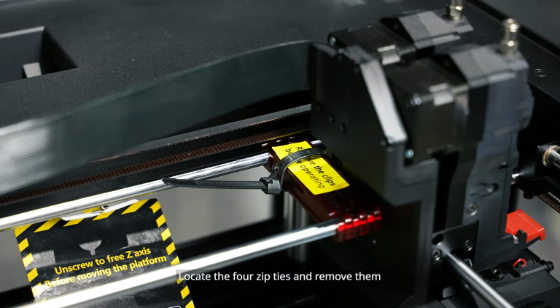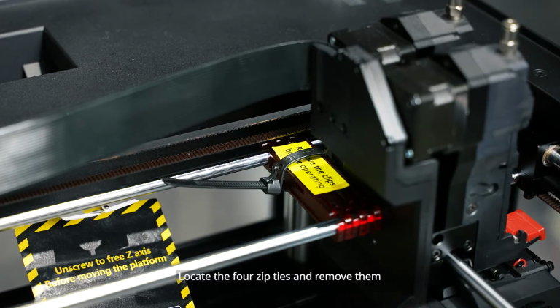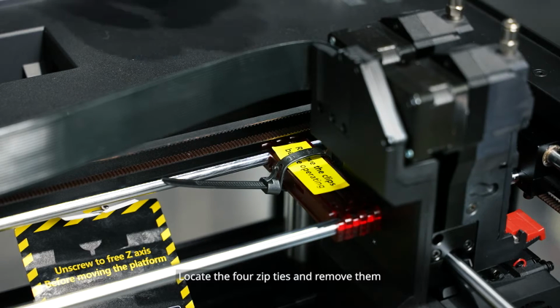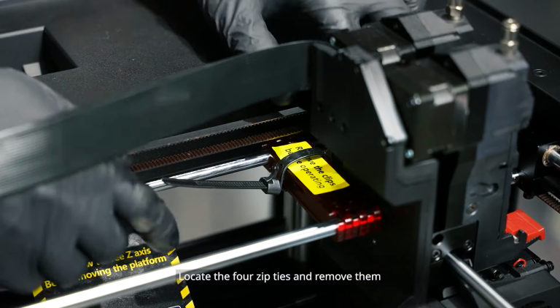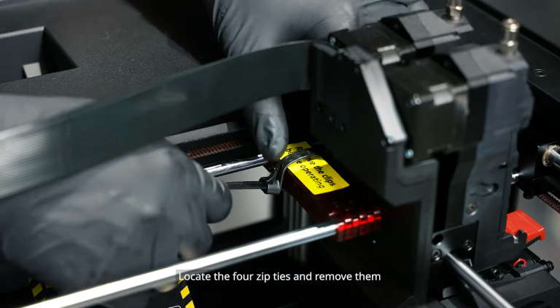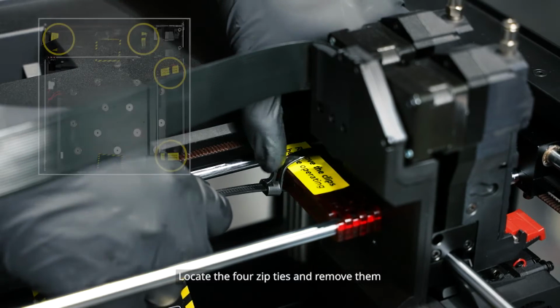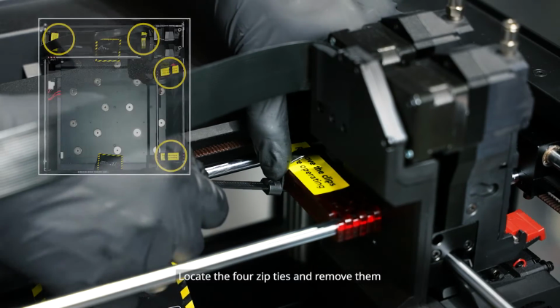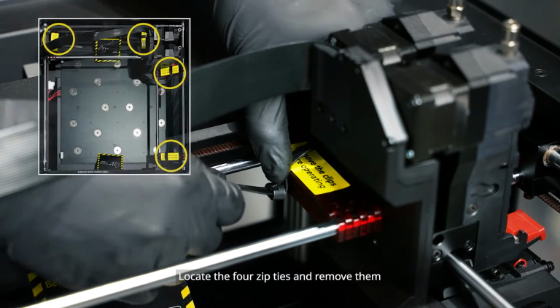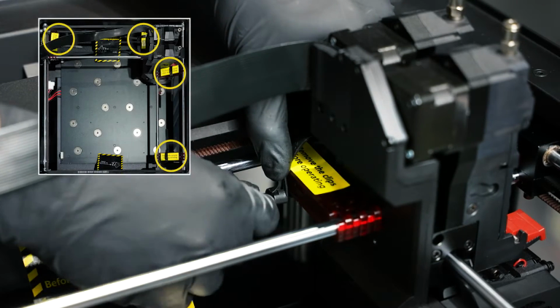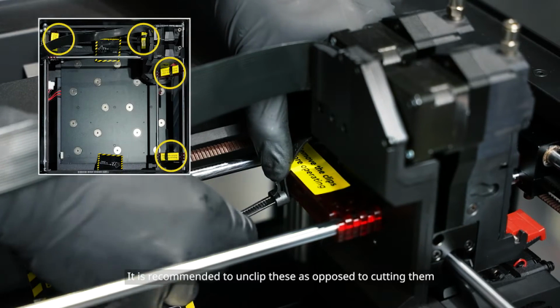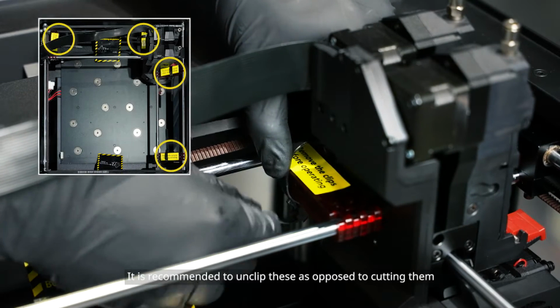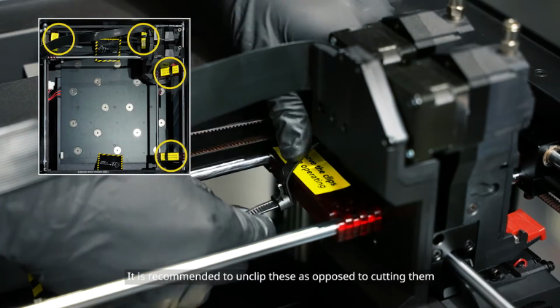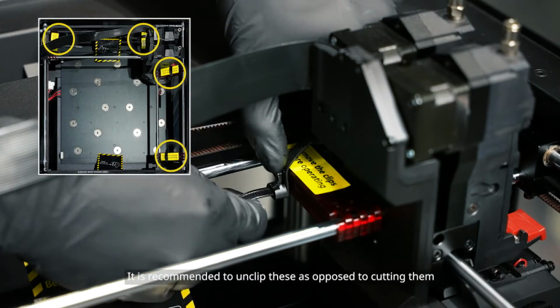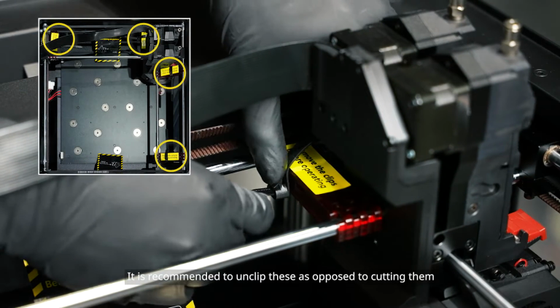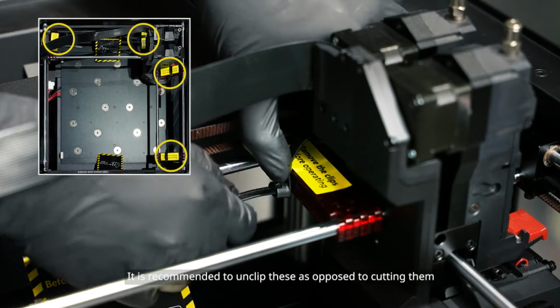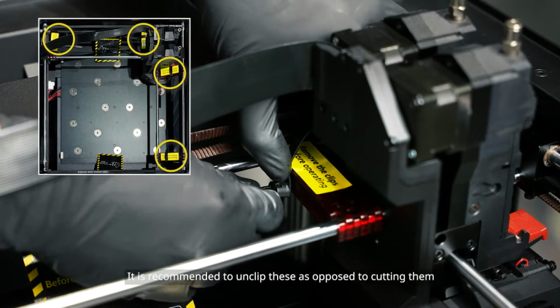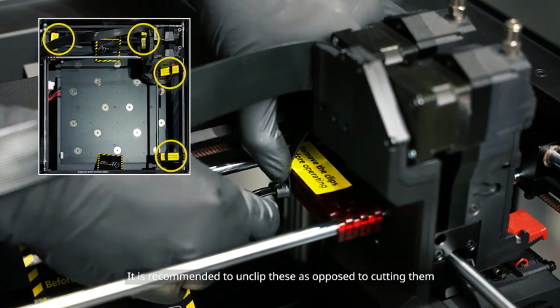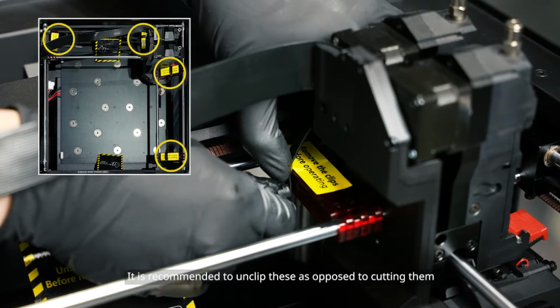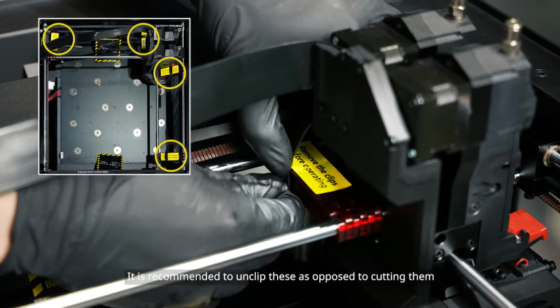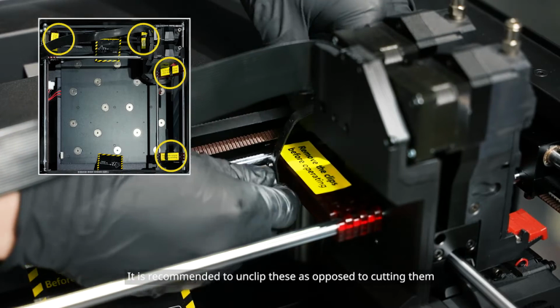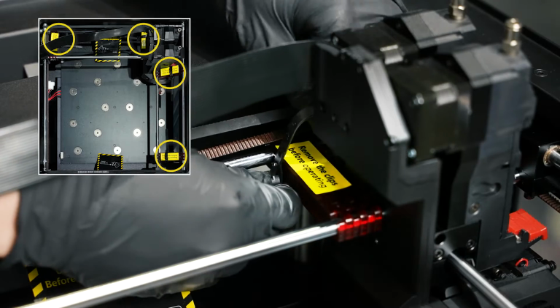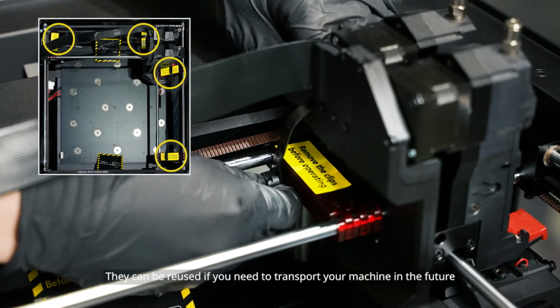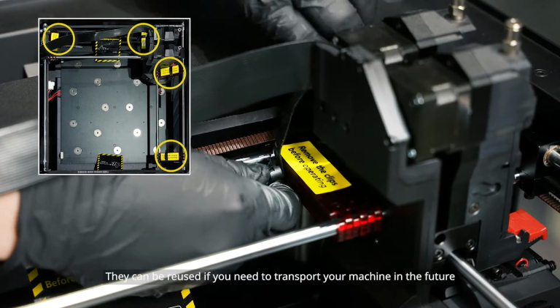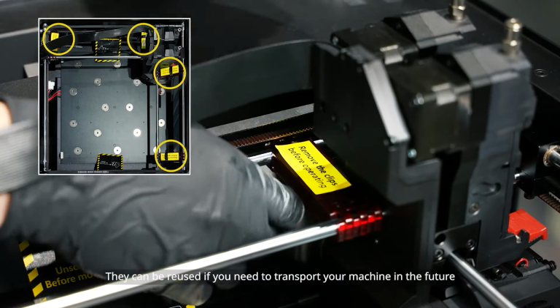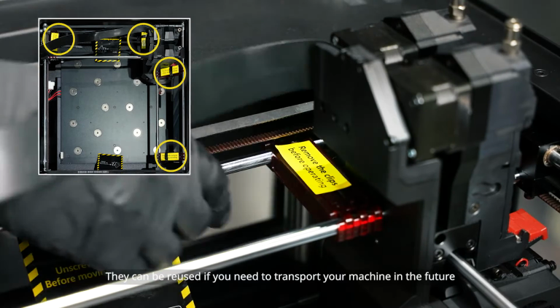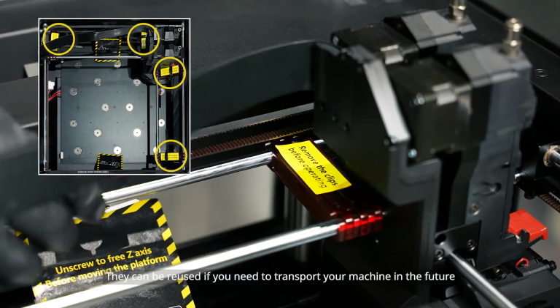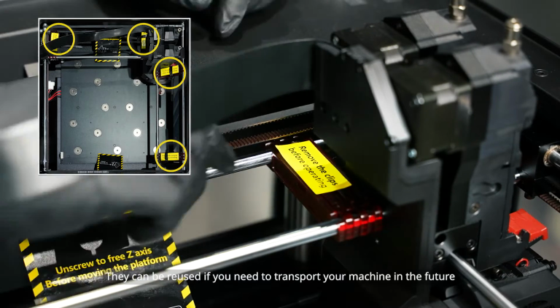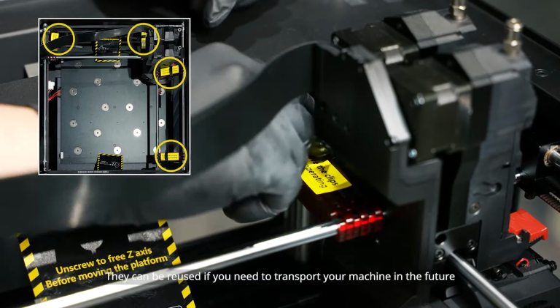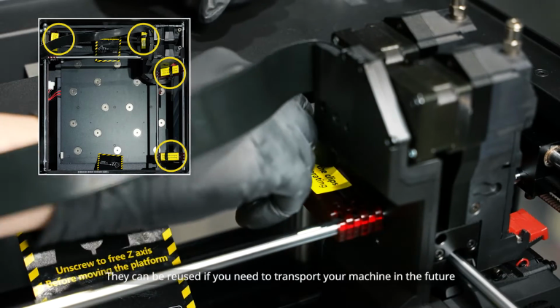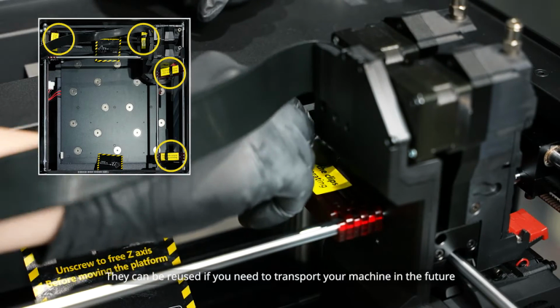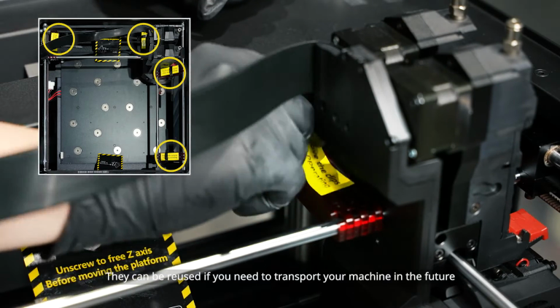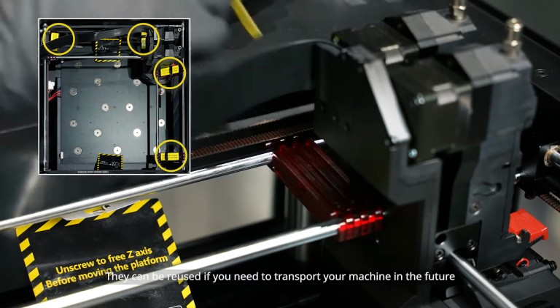Locate the 4 zip ties and remove them. It is recommended to unclip these as opposed to cutting them. They can be reused if you need to transport your machine in the future.